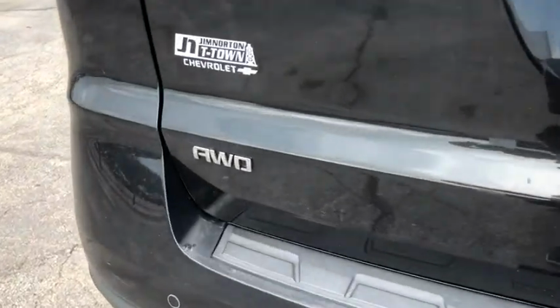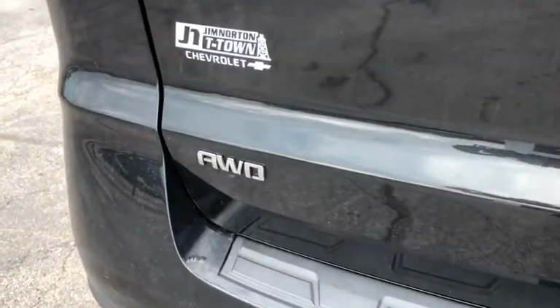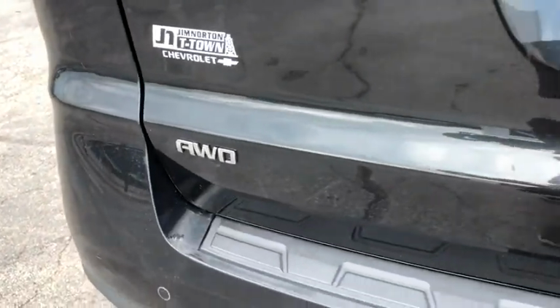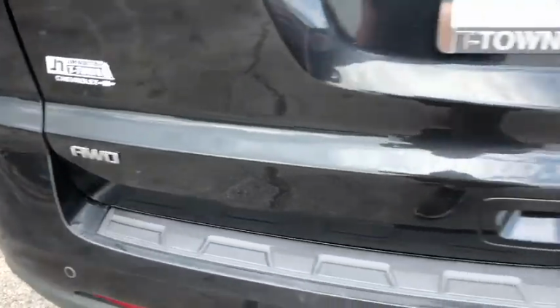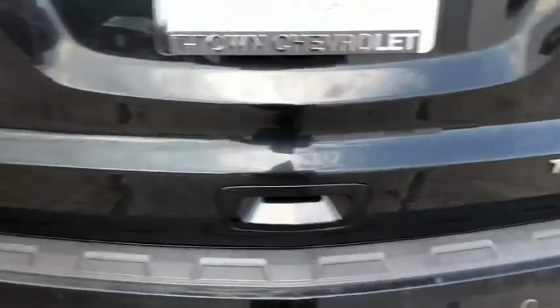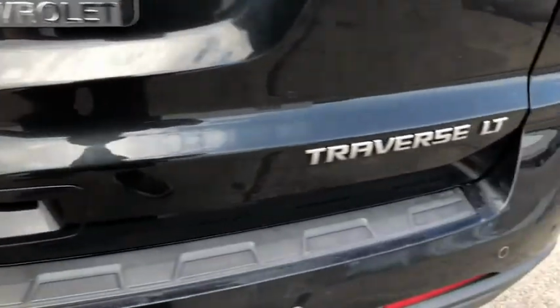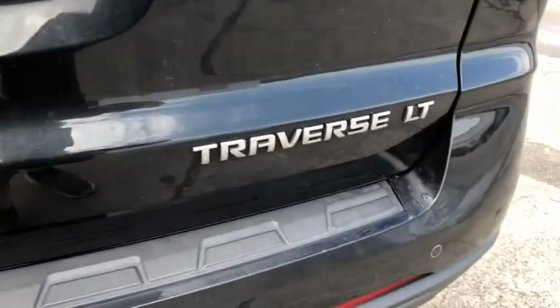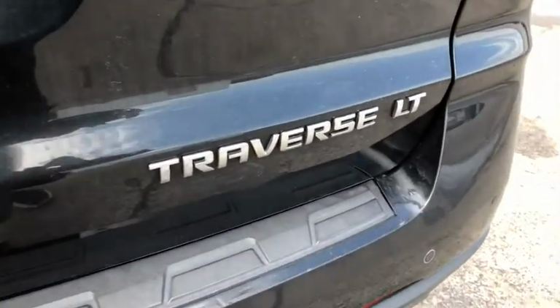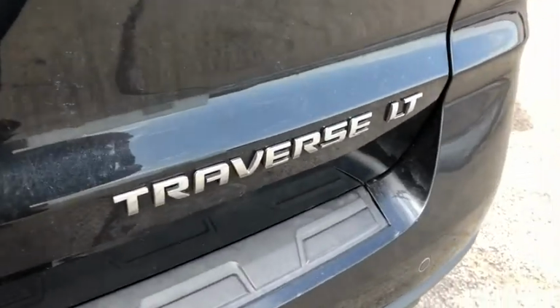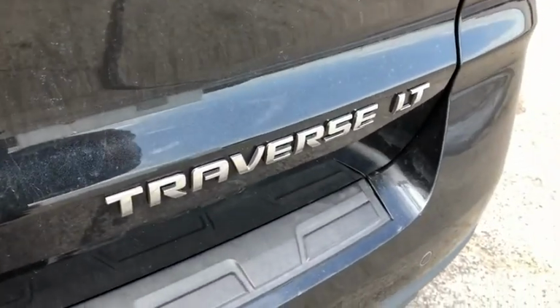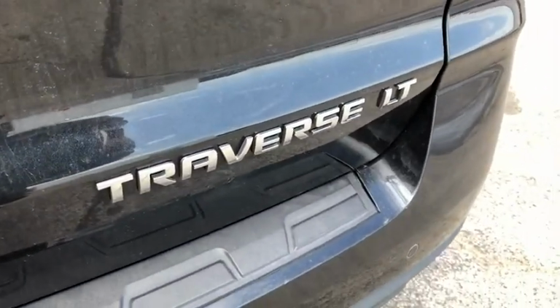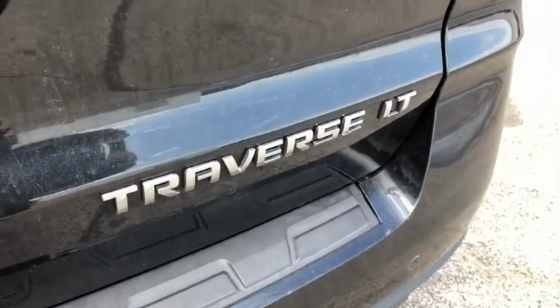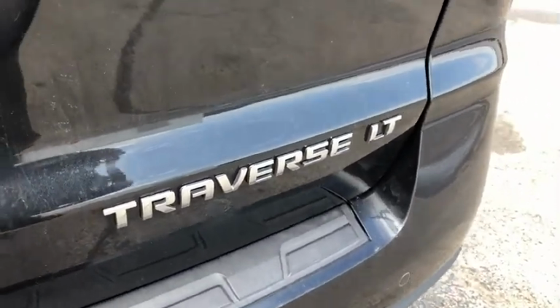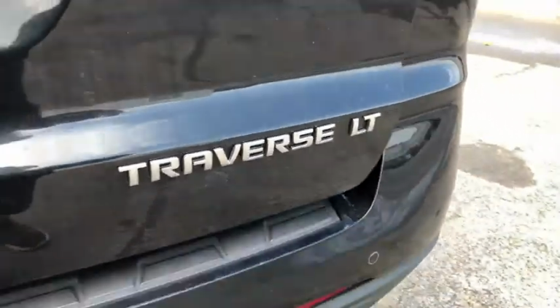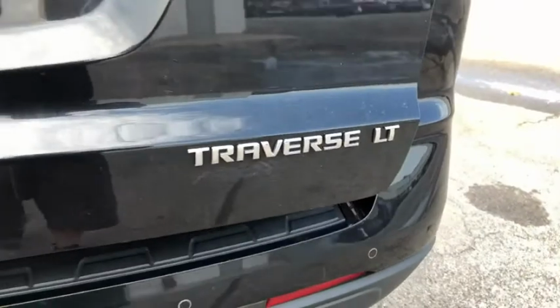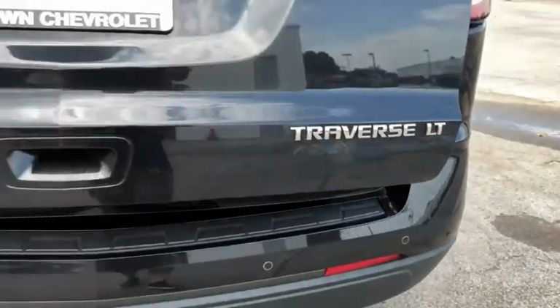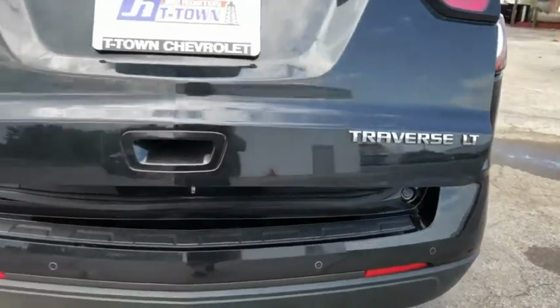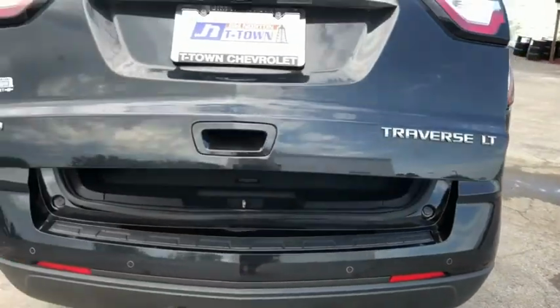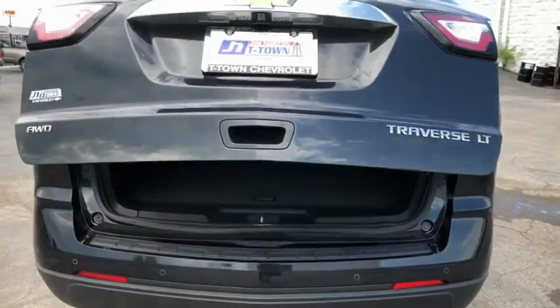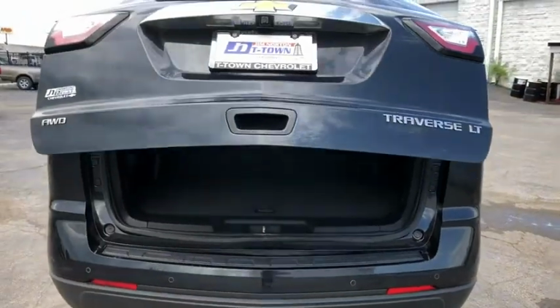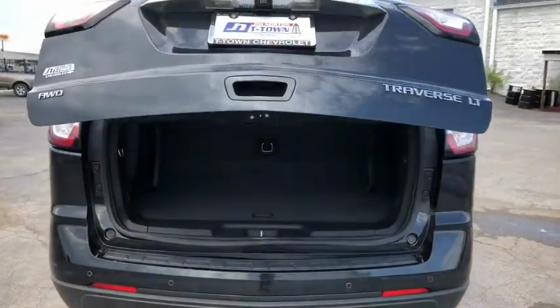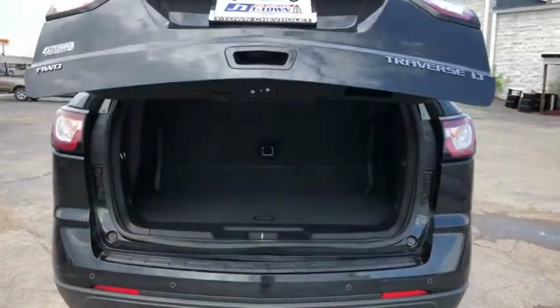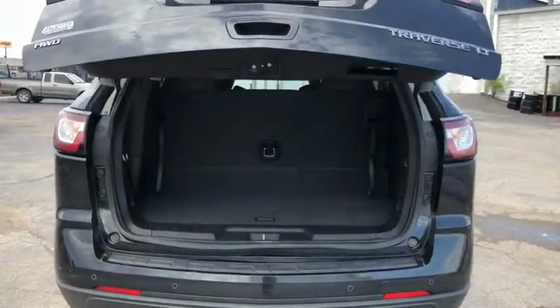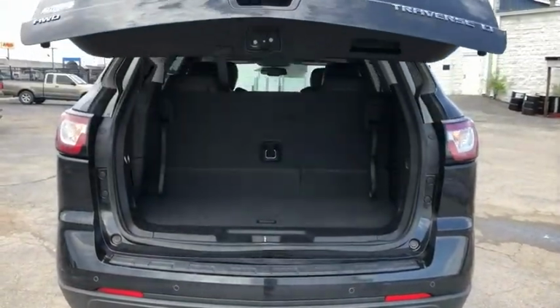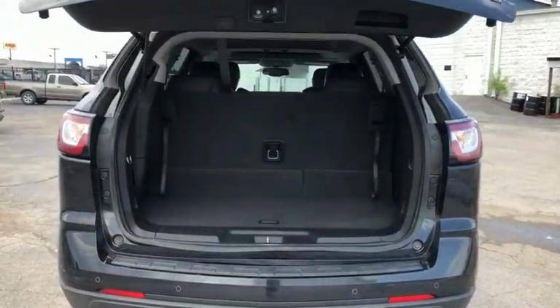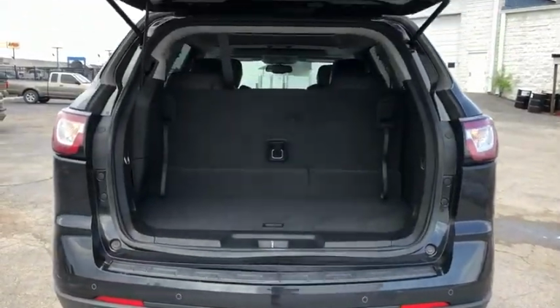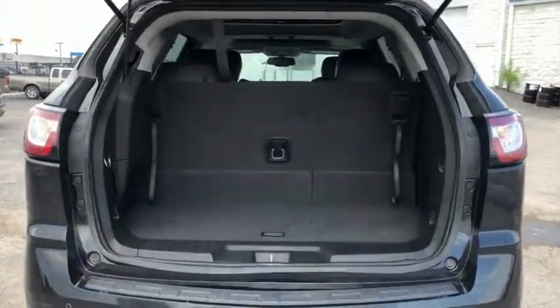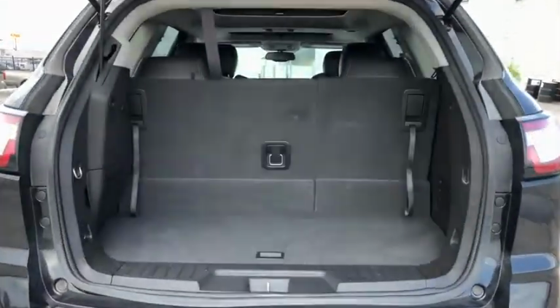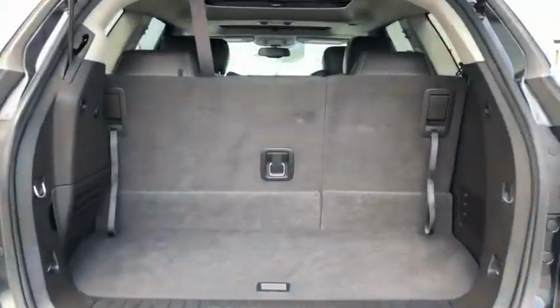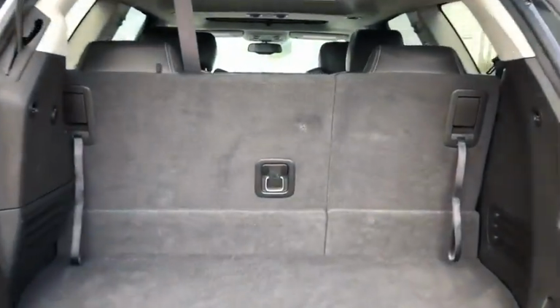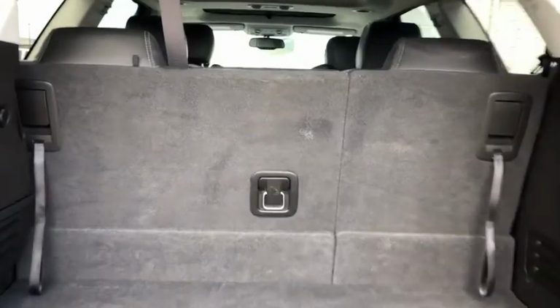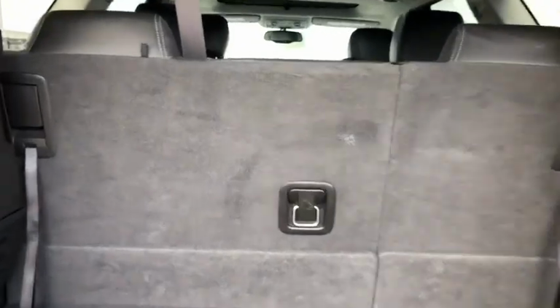Traction control, power liftgate, dual airbags, leather-wrapped steering wheel, remote vehicle start, power steering, alloy wheels, four-wheel disc brakes, universal garage door opener.